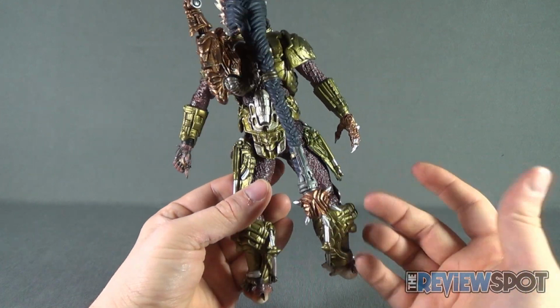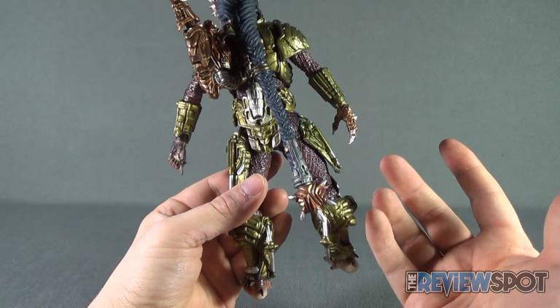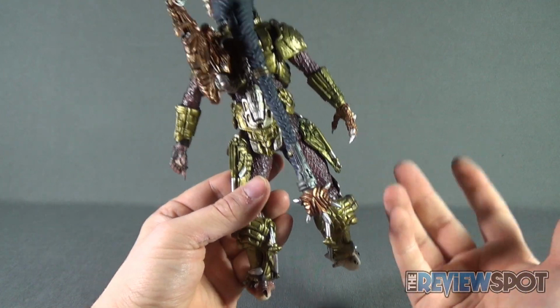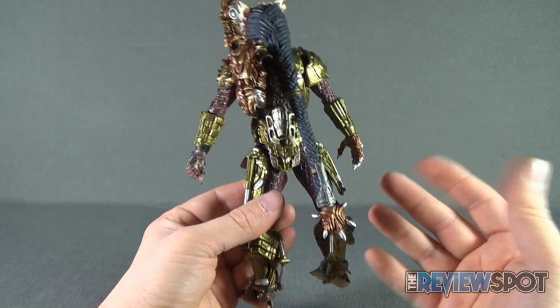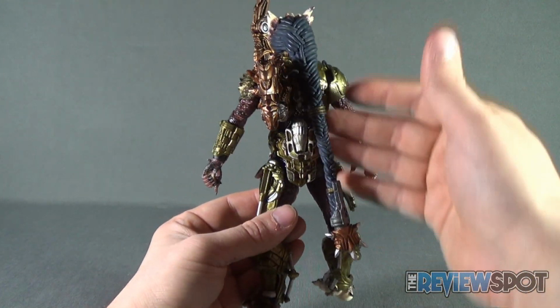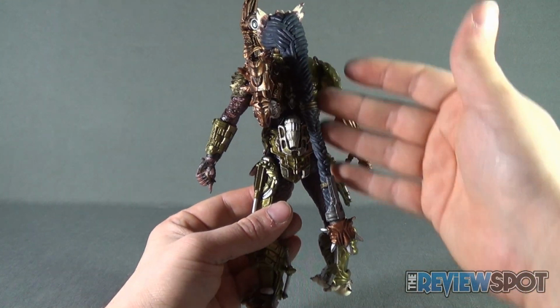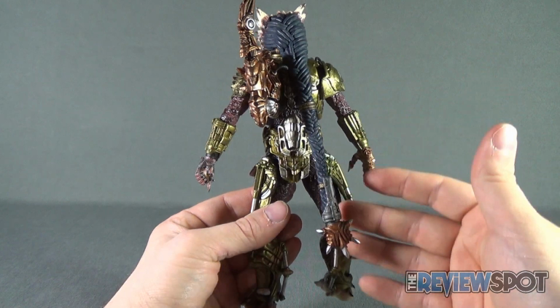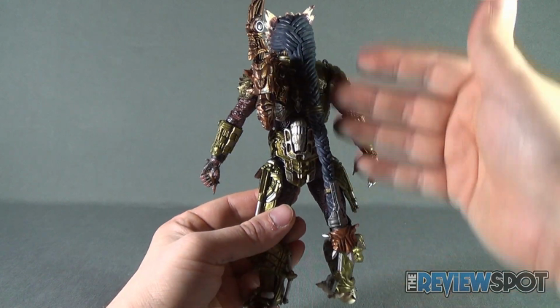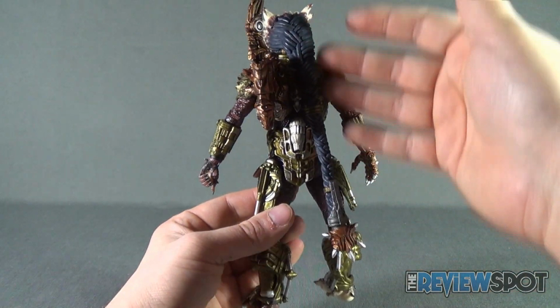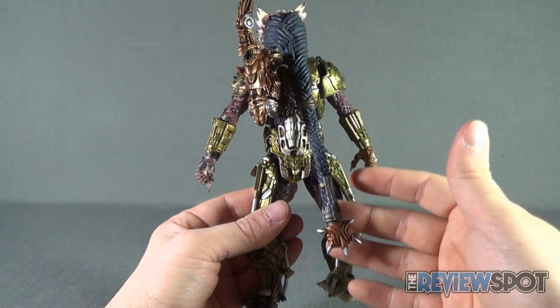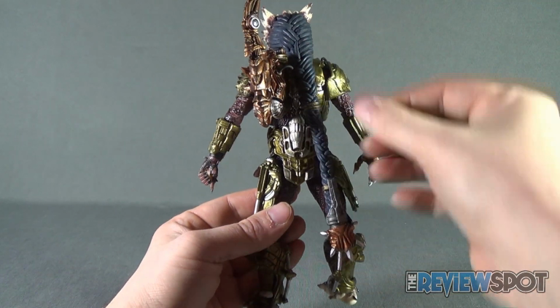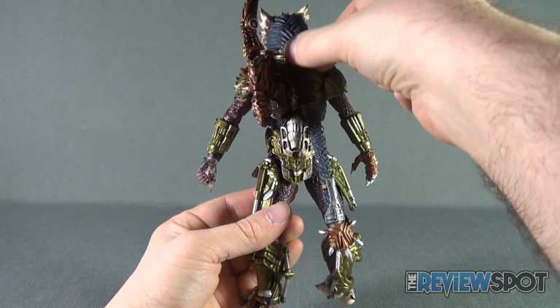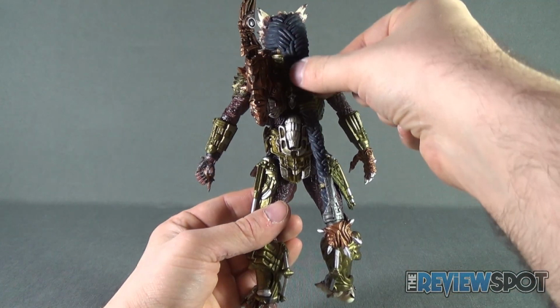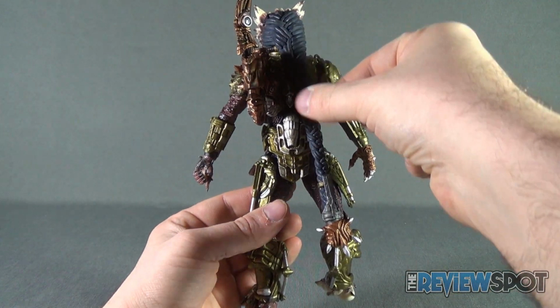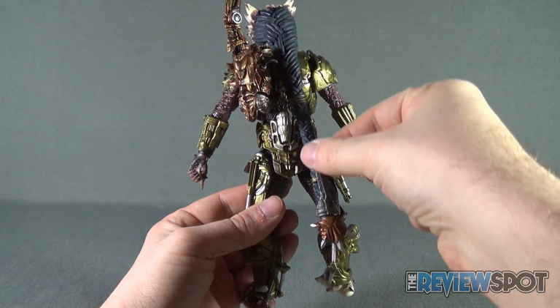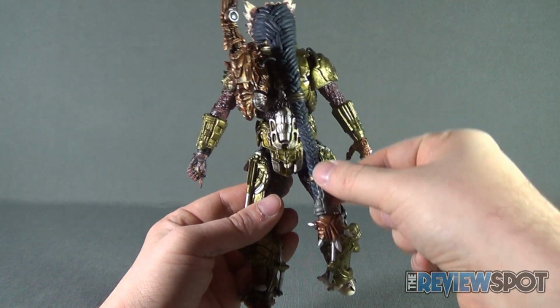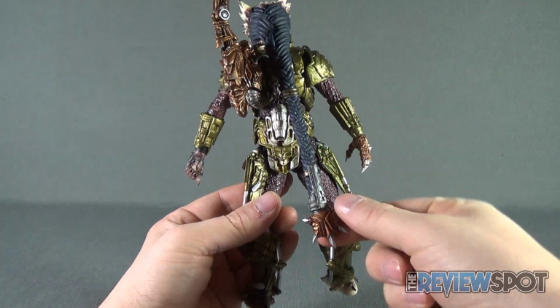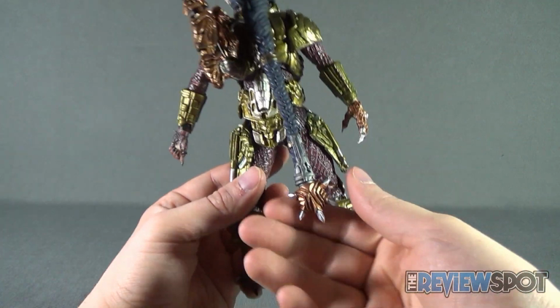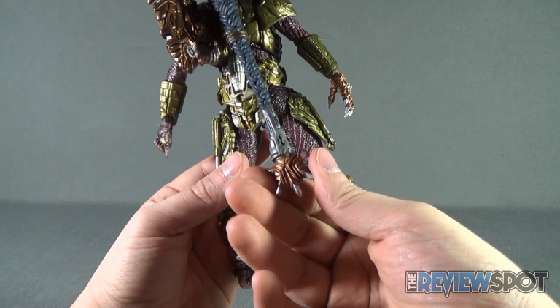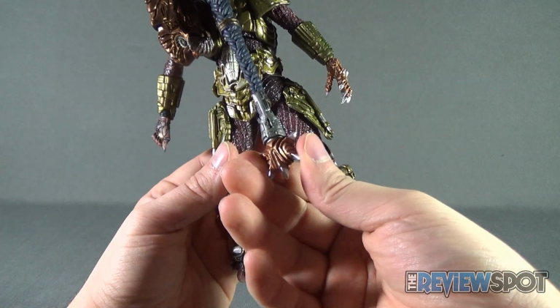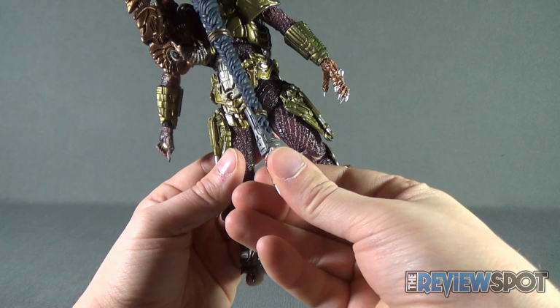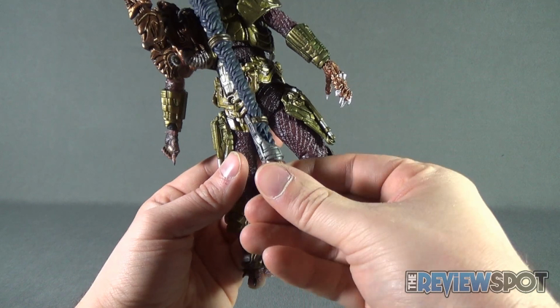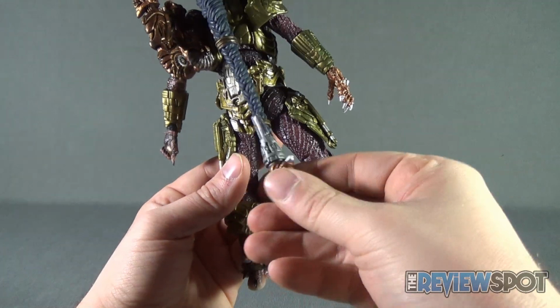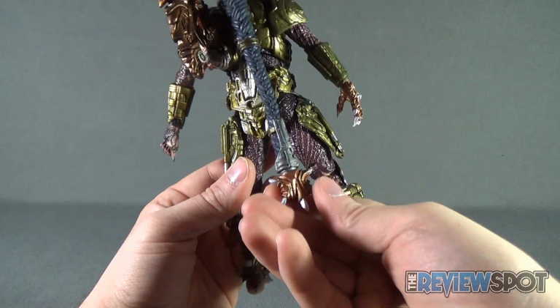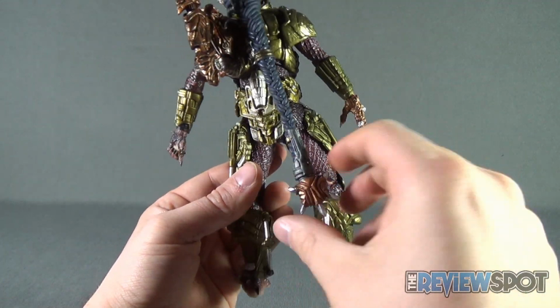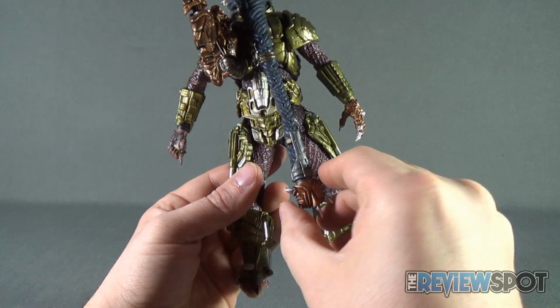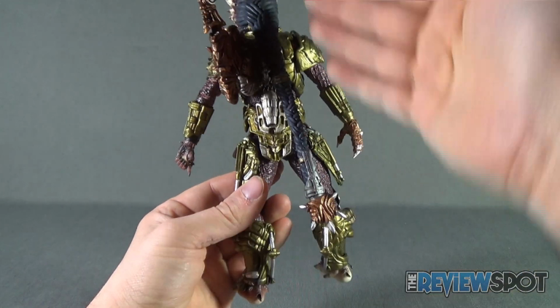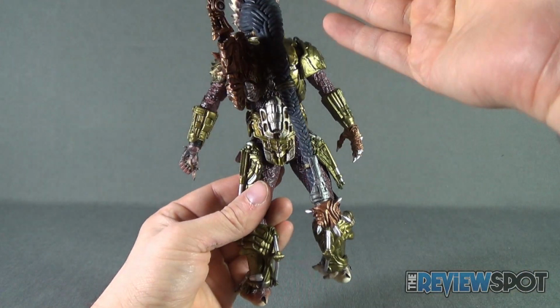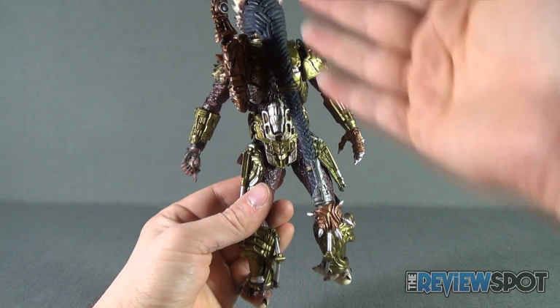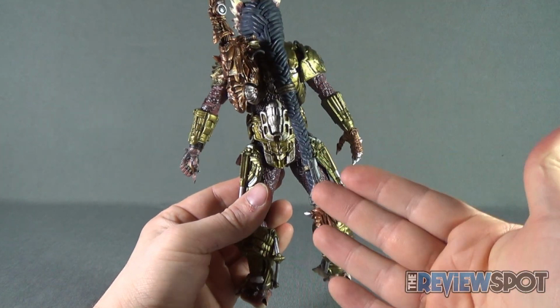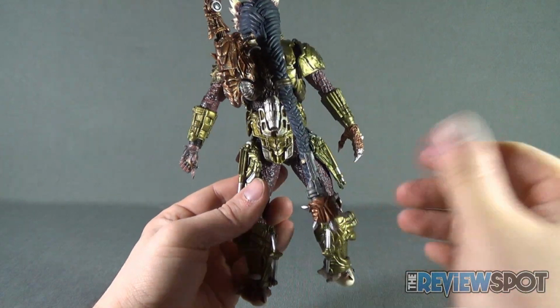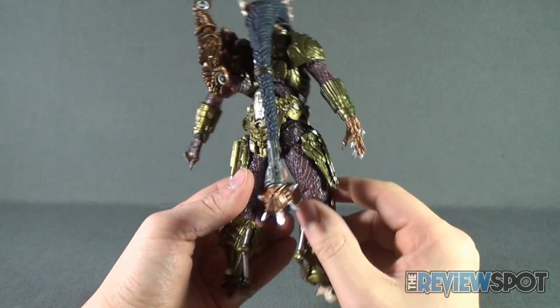Spot's going to take a break and get this opened up. When we come back, we're getting a better look at the Ultimate Alien Hunter Predator, the Spiked Tail Predator. Don't go anywhere.